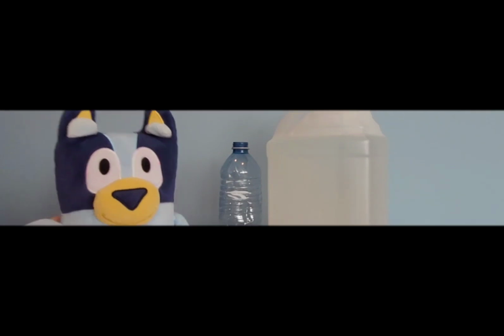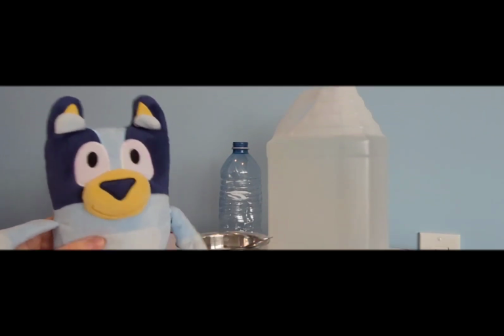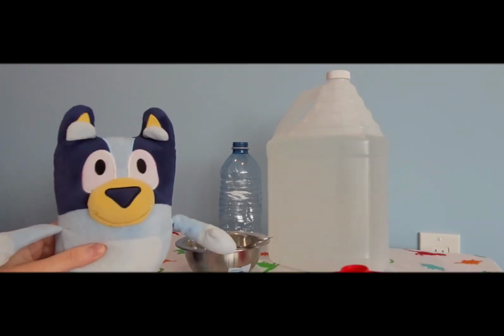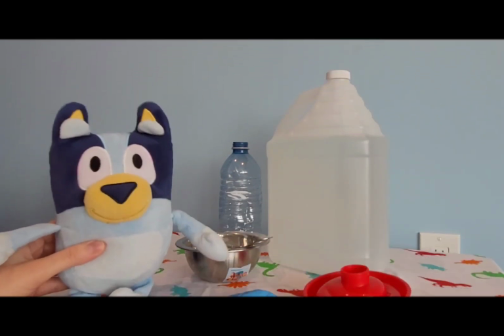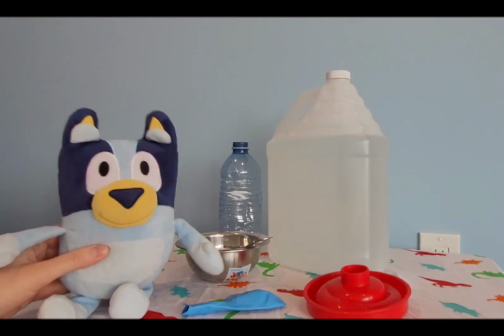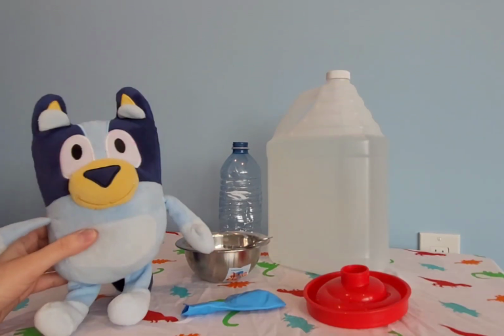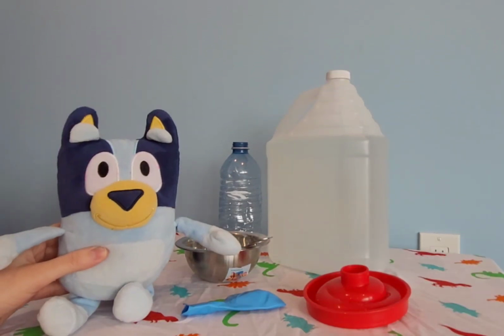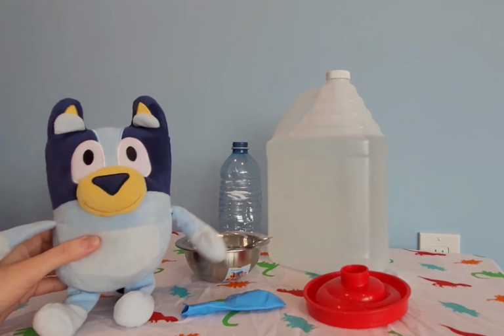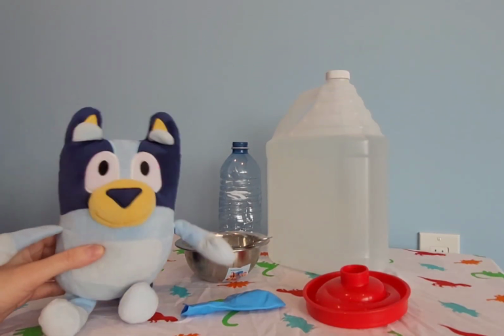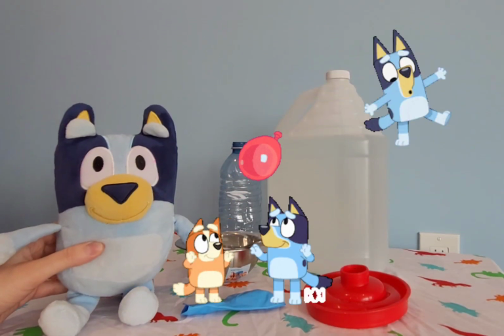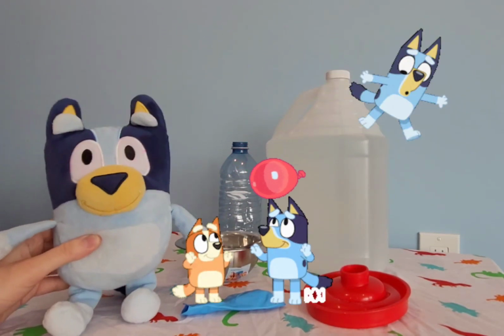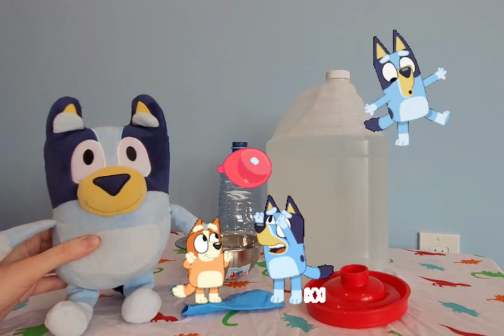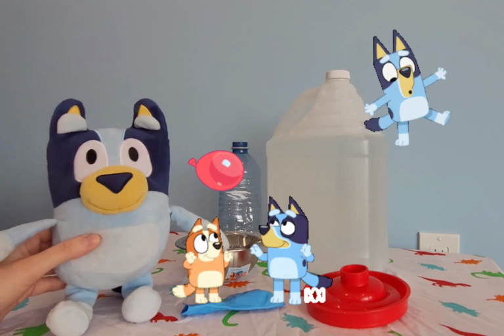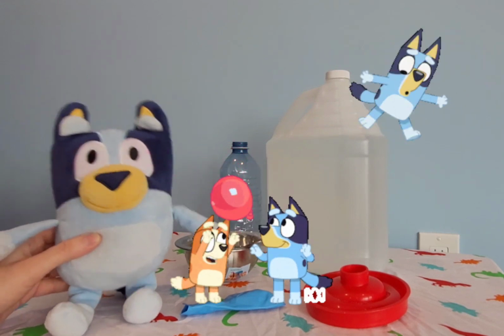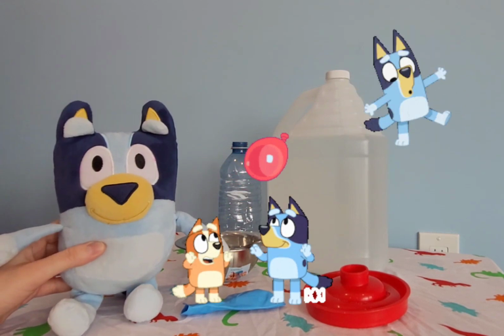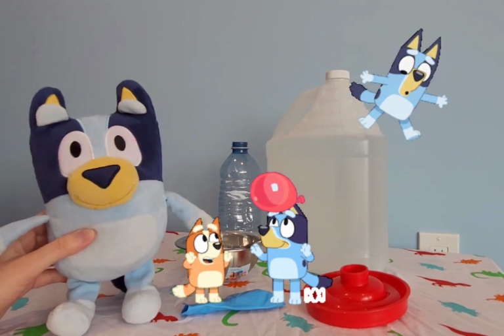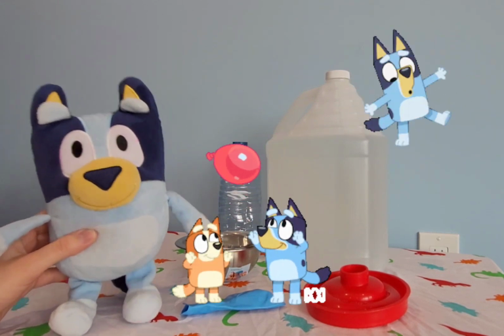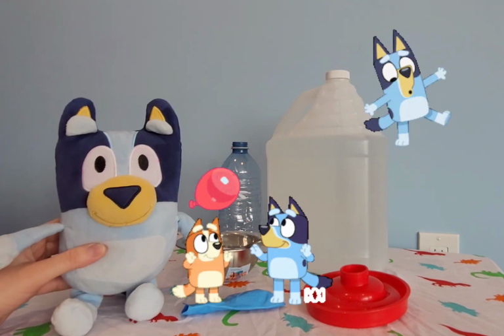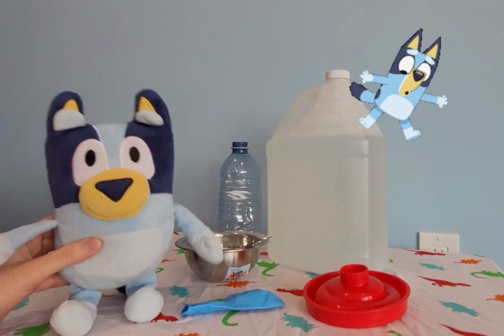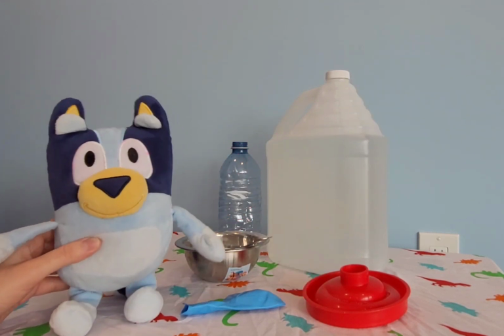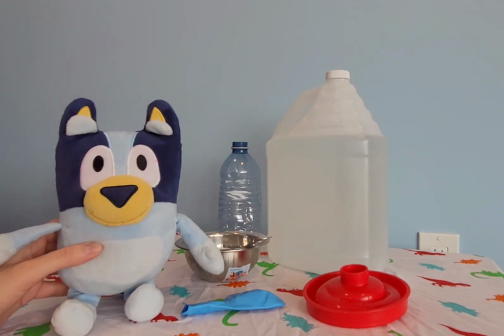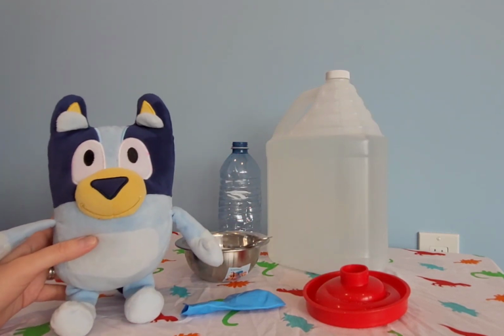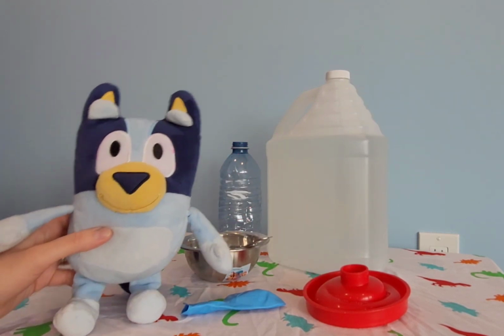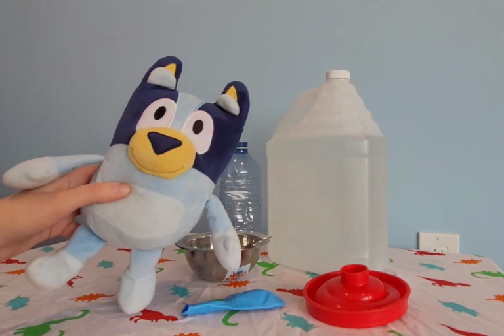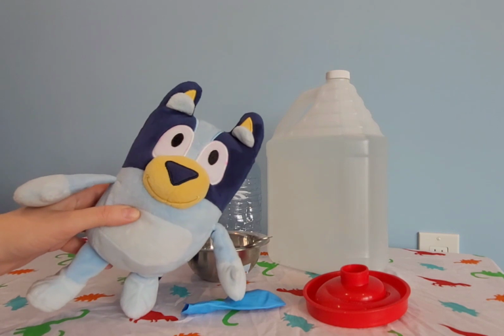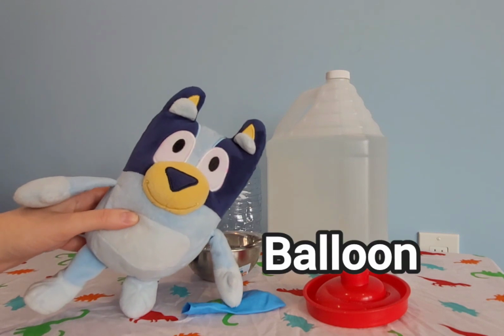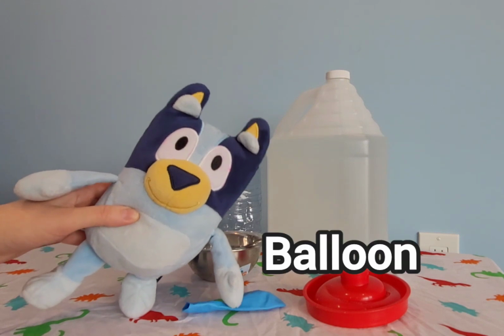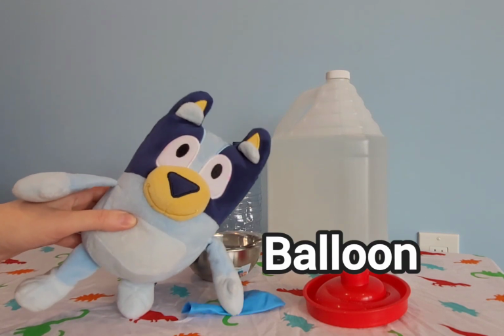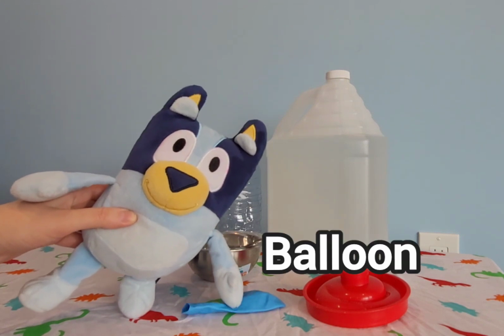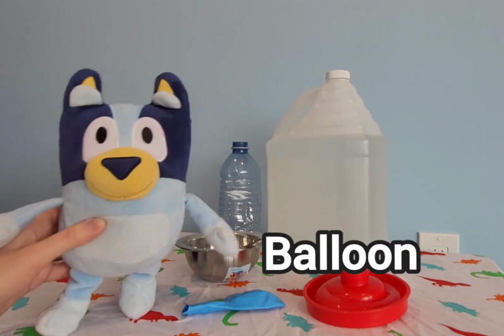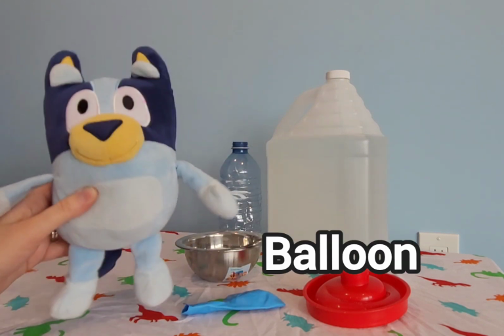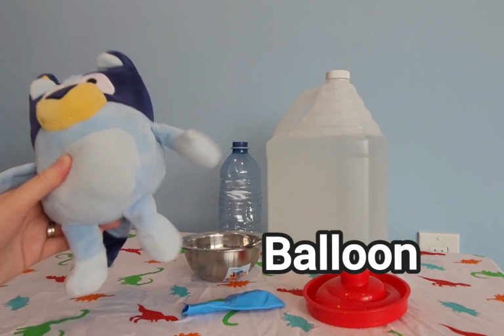Welcome back to Rainbow Playtime. My name's Bluey, and today we are going to be doing a balloon experiment. You will need a balloon — I have a blue one here. It's blue like me.